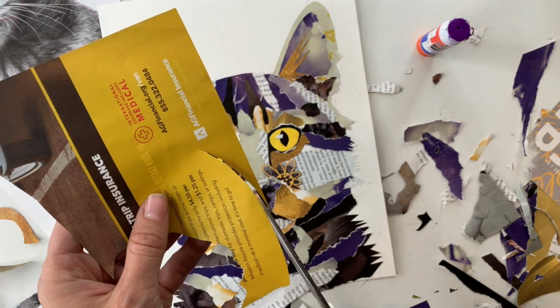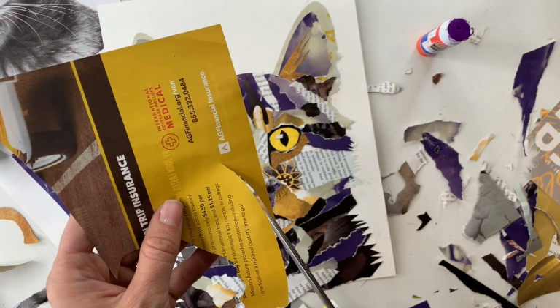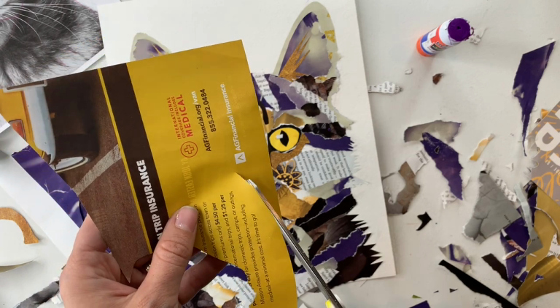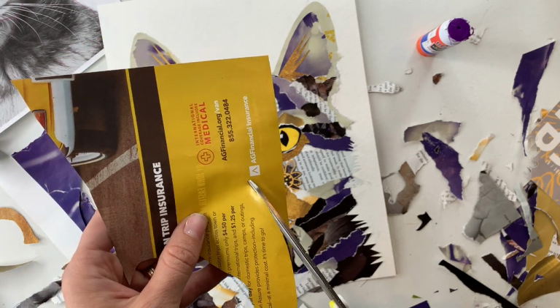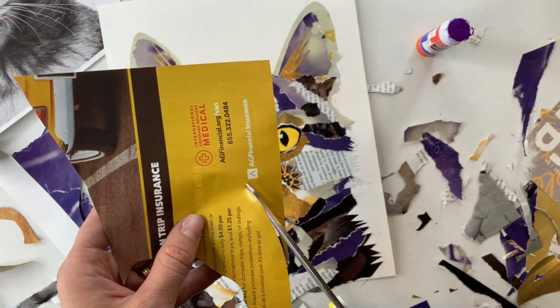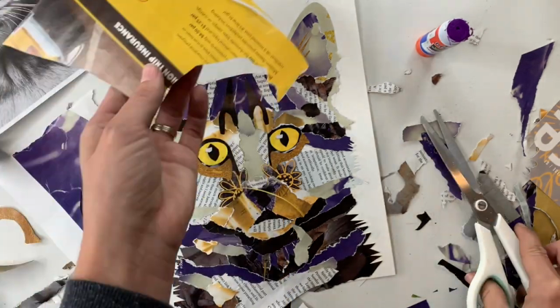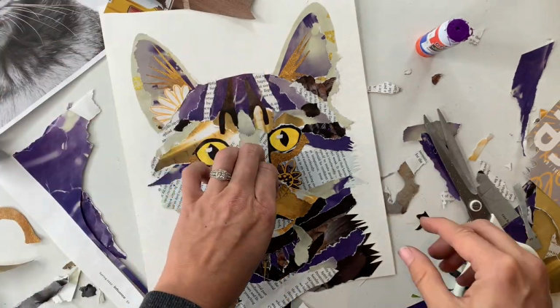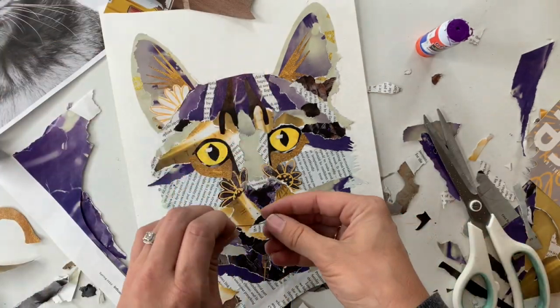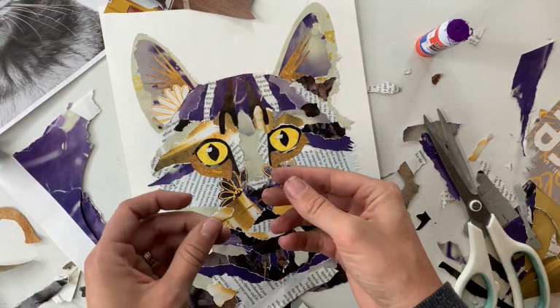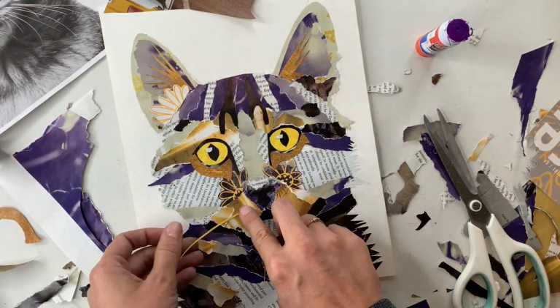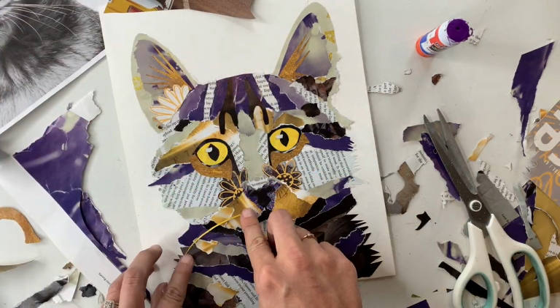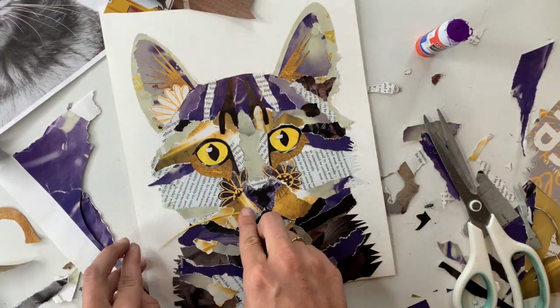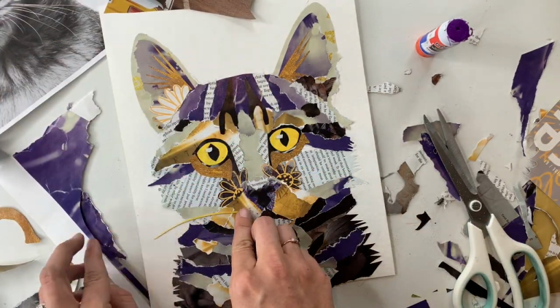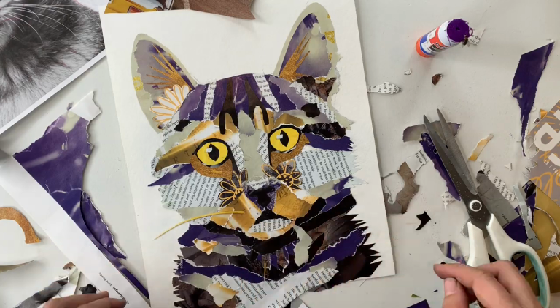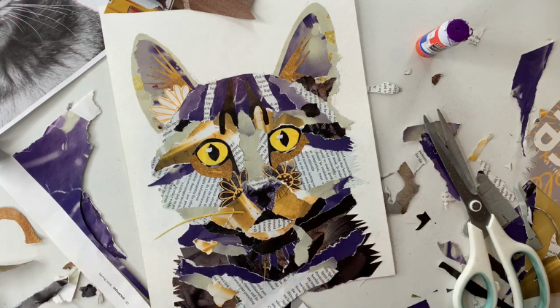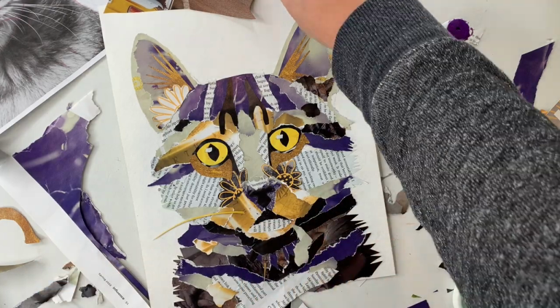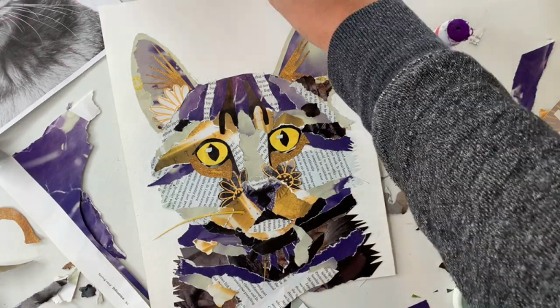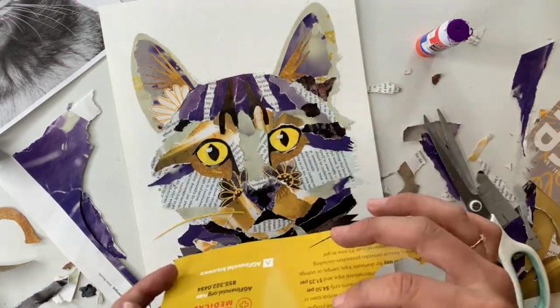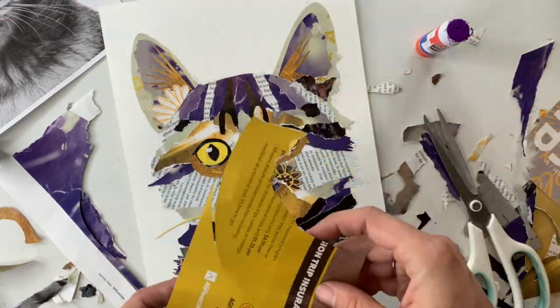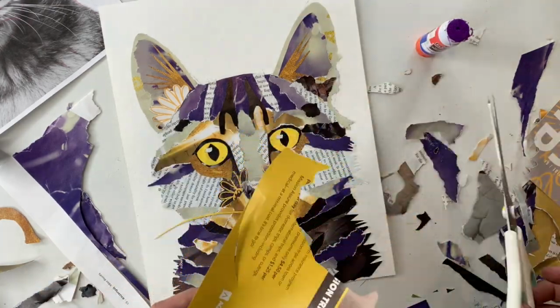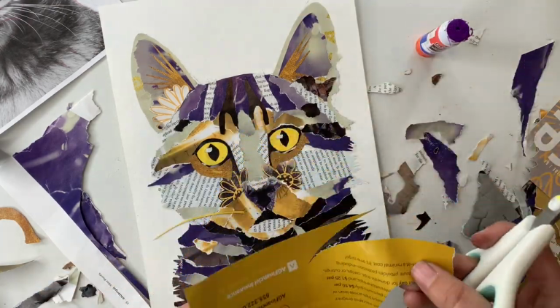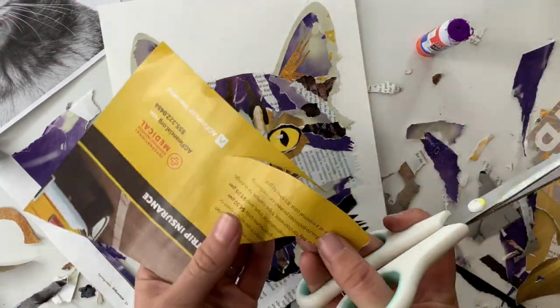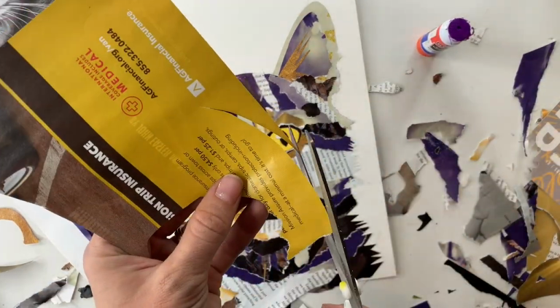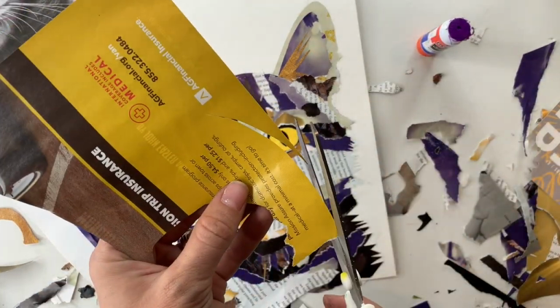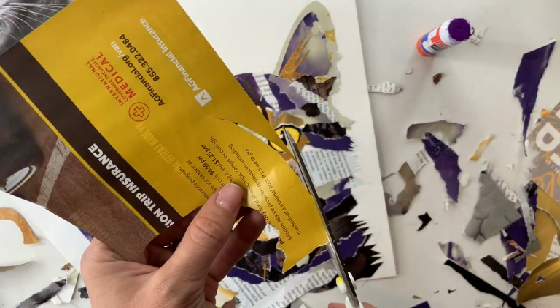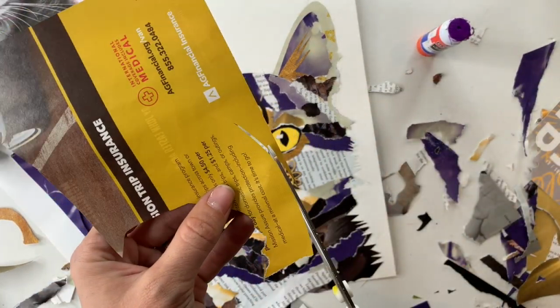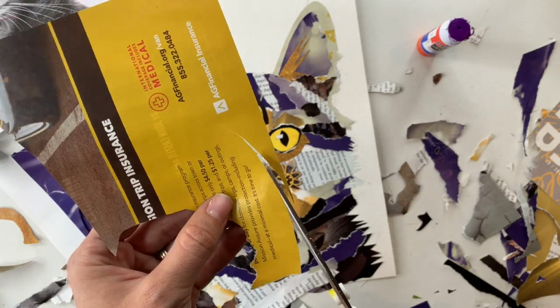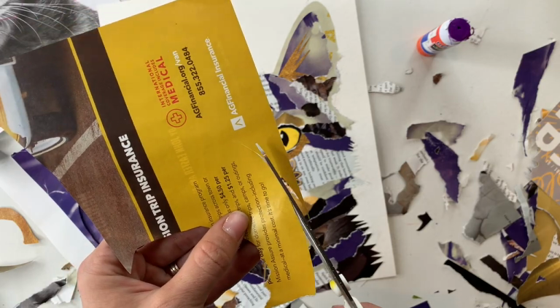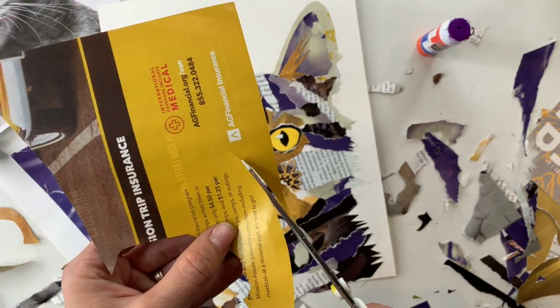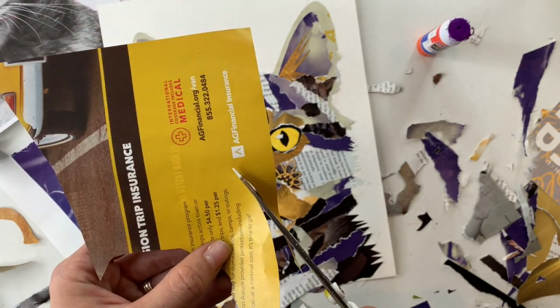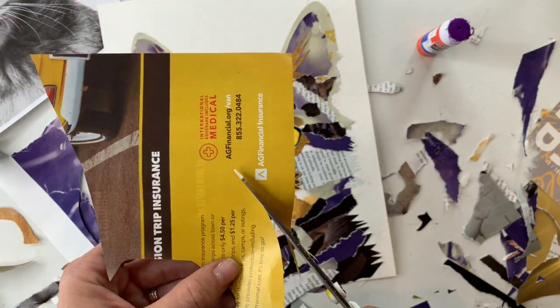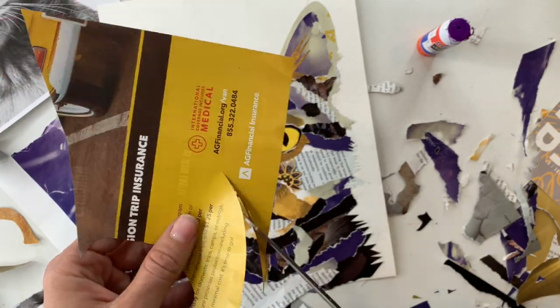The last thing I'm going to do to finish my little furry friend off is cut out some bright yellow whiskers to pull in that eye color and really make those whiskers stand out.